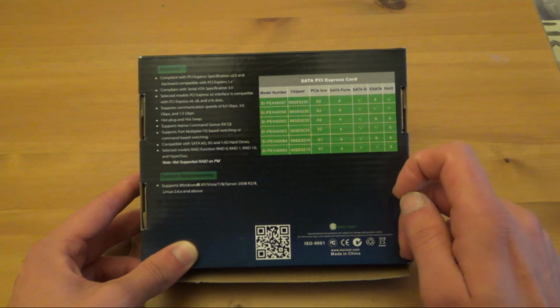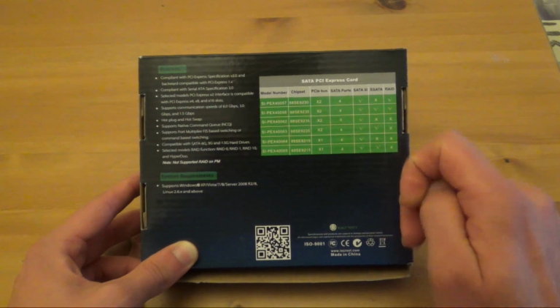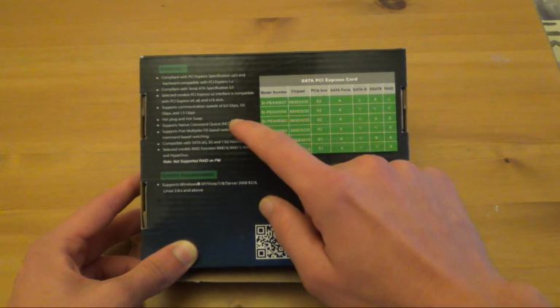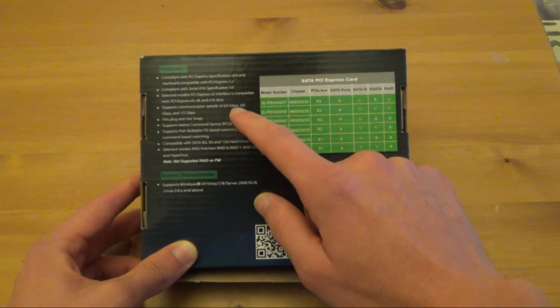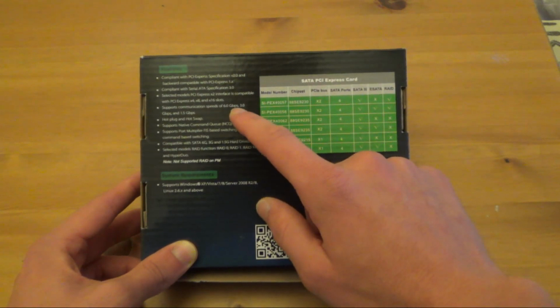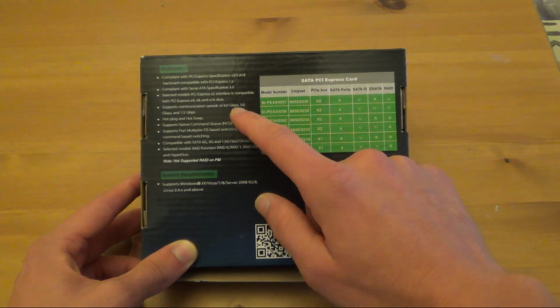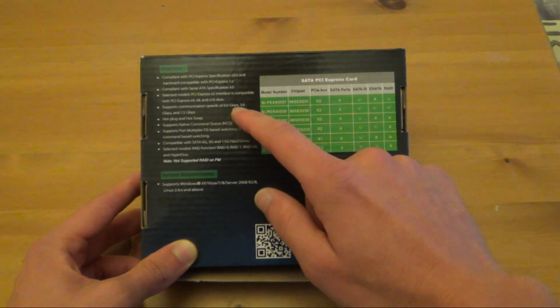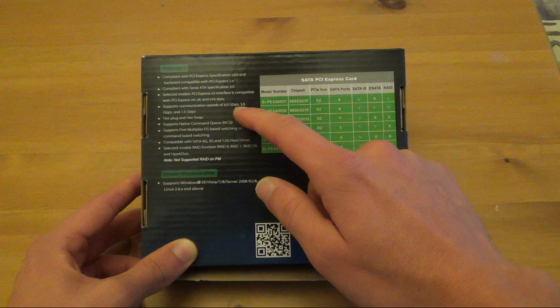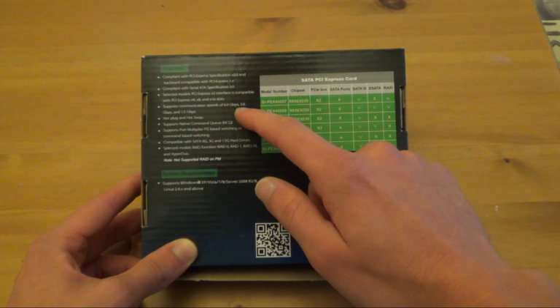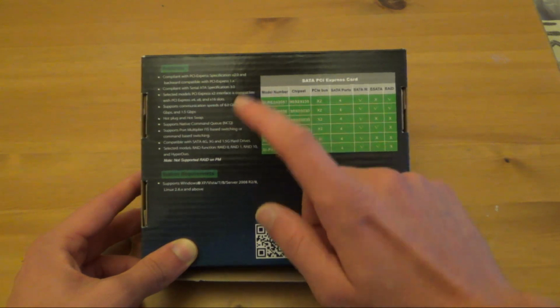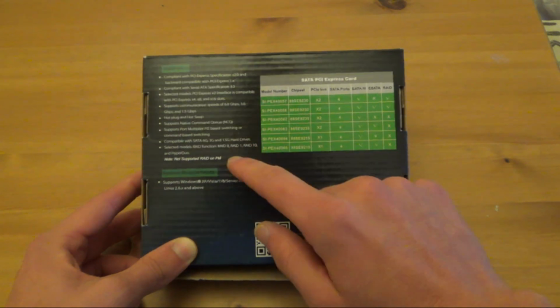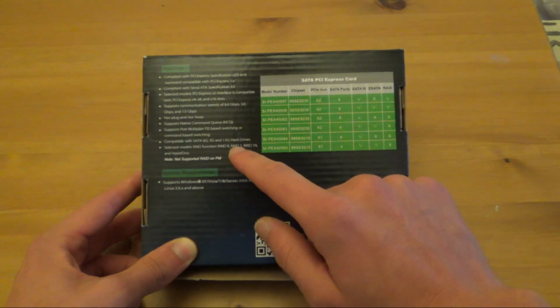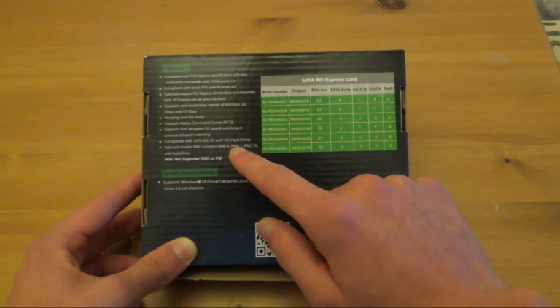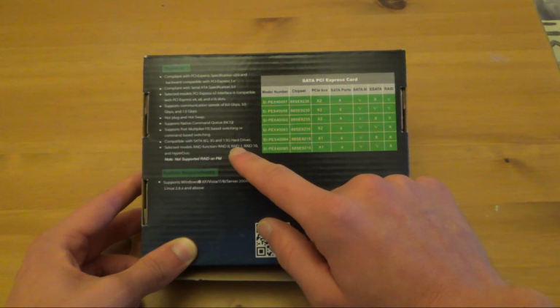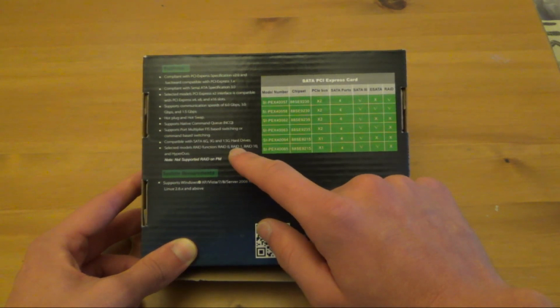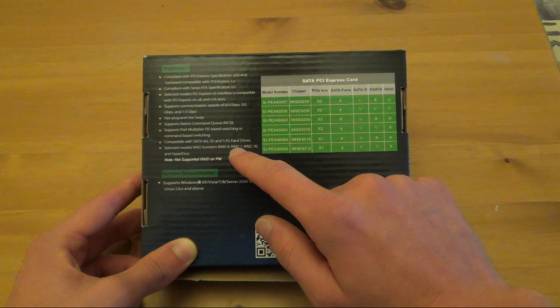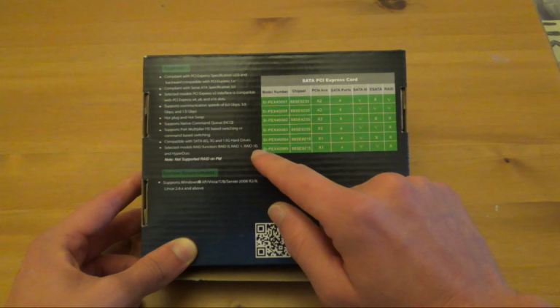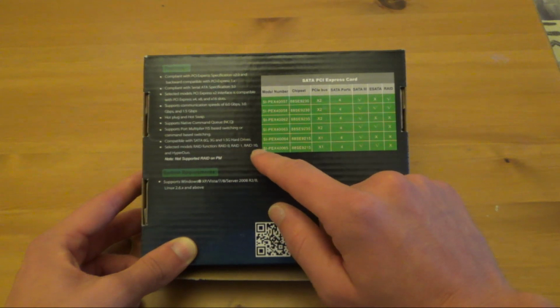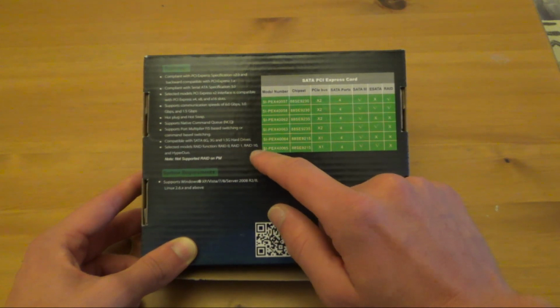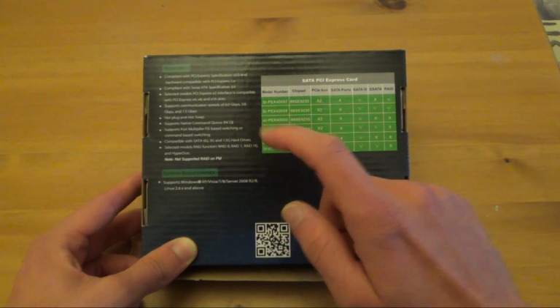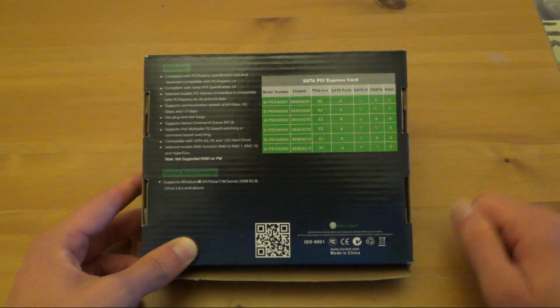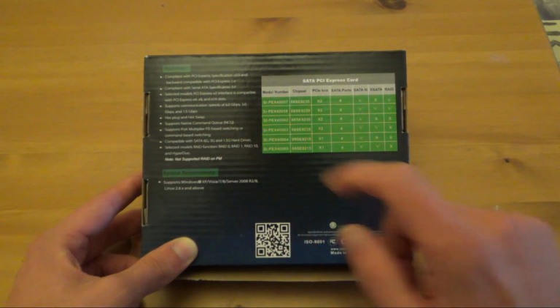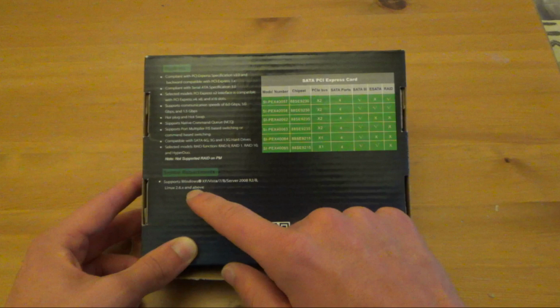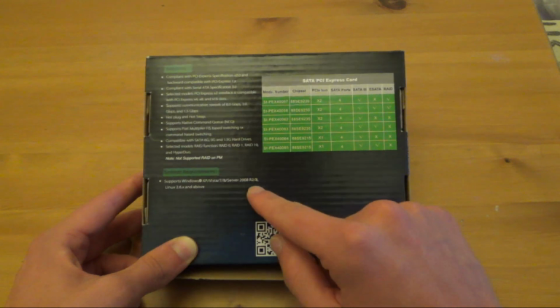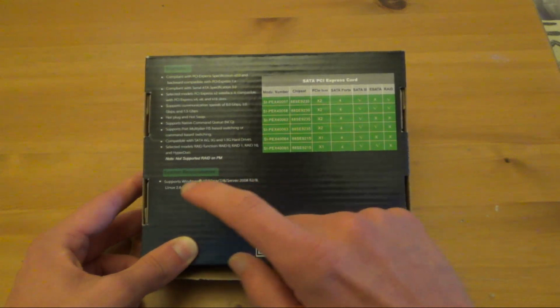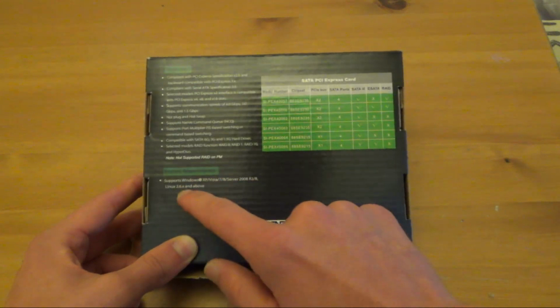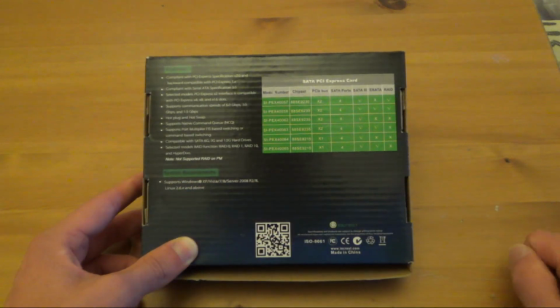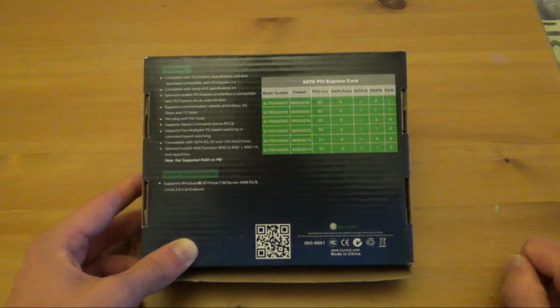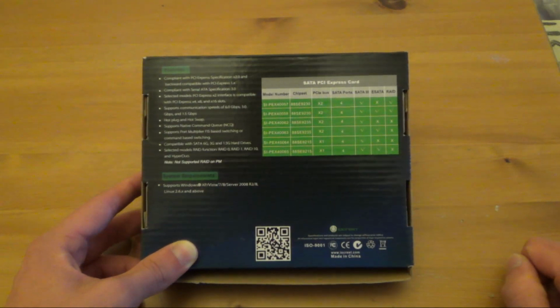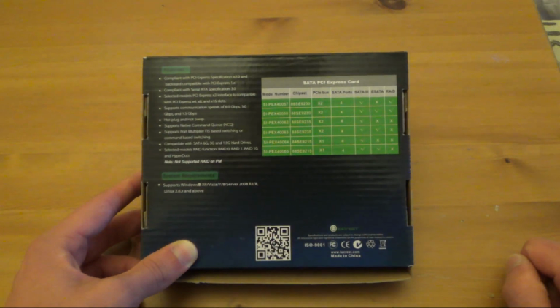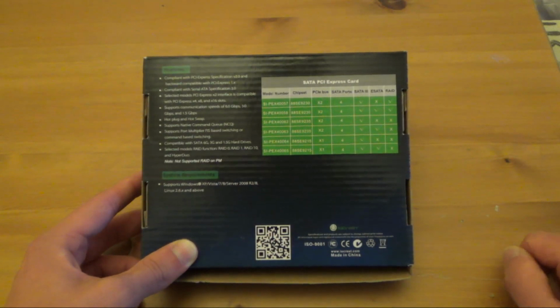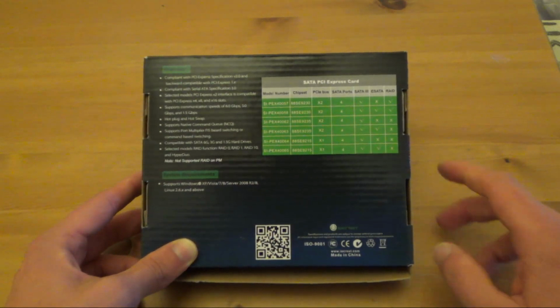It mentions being able to support up to SATA 6 Gbps — that's SATA 3 — and being able to do RAID: RAID 0, RAID 1, or RAID 10. Under system requirements it mentions Linux. Kudos to them, well done.